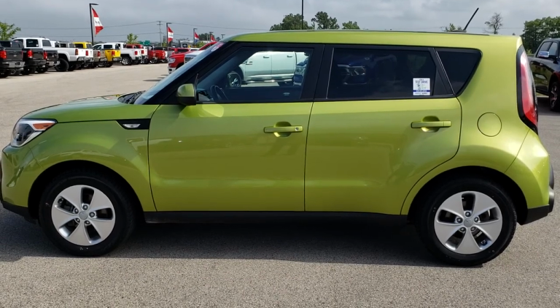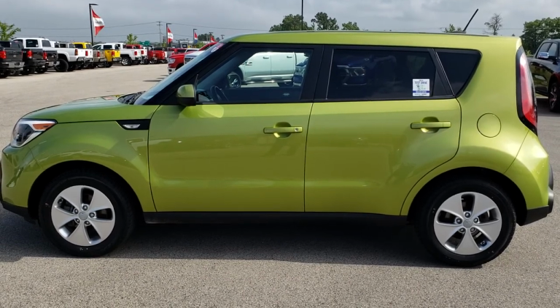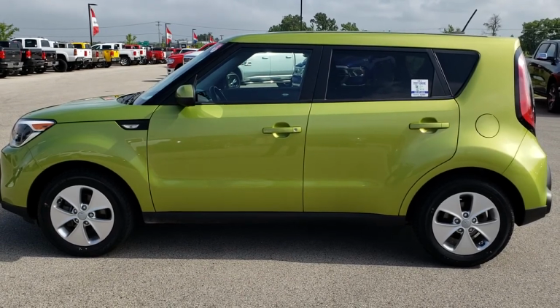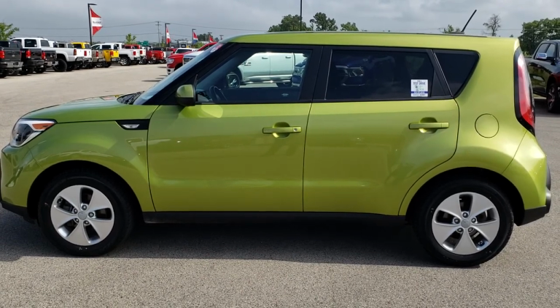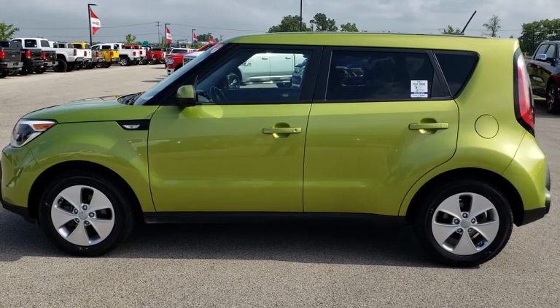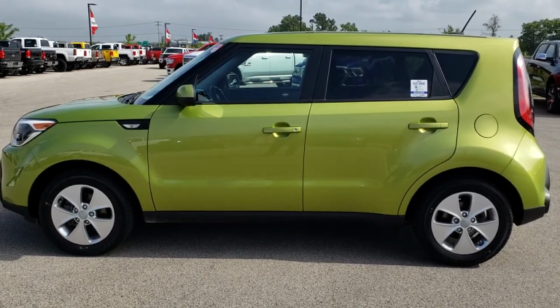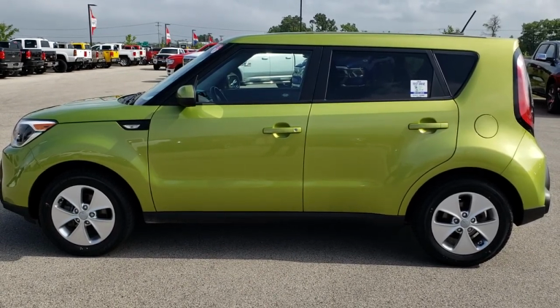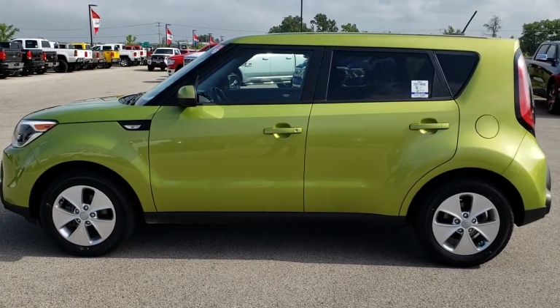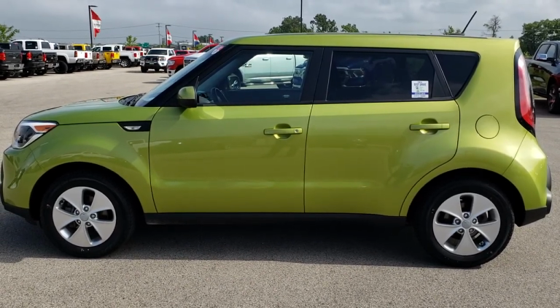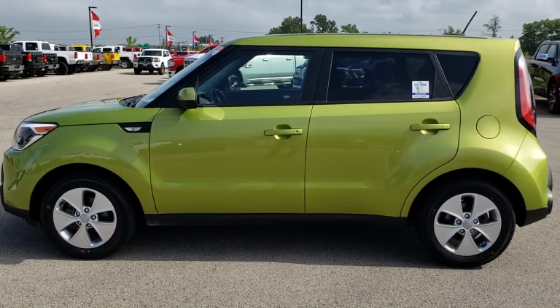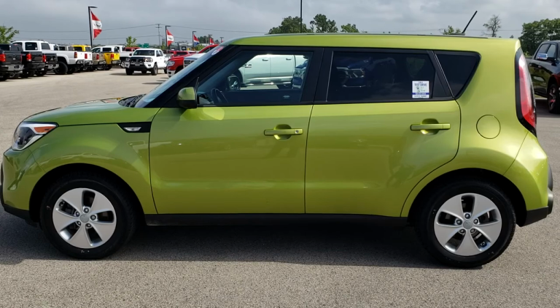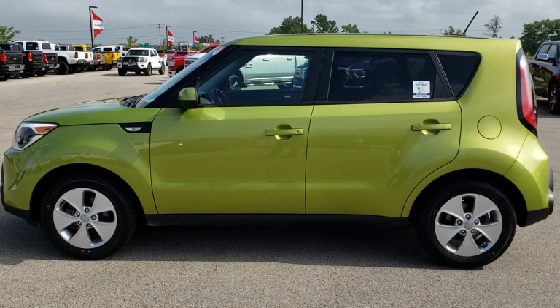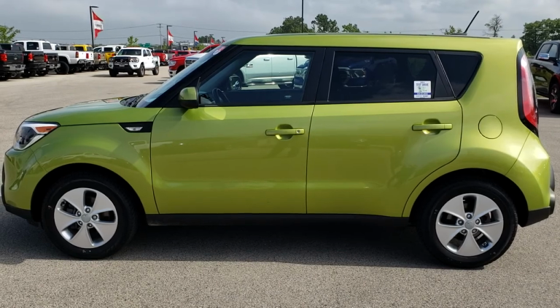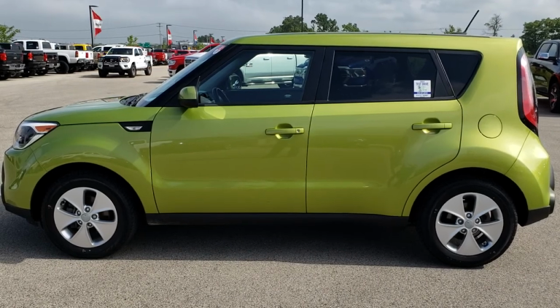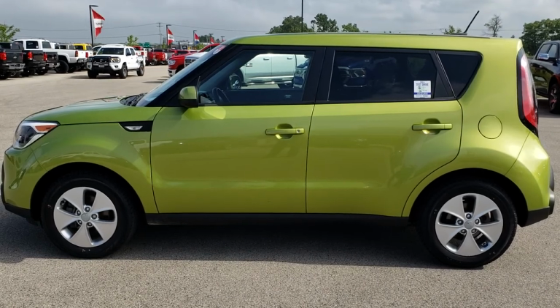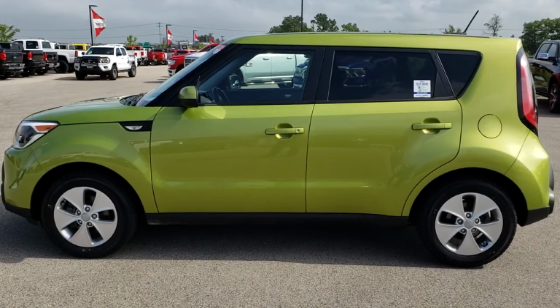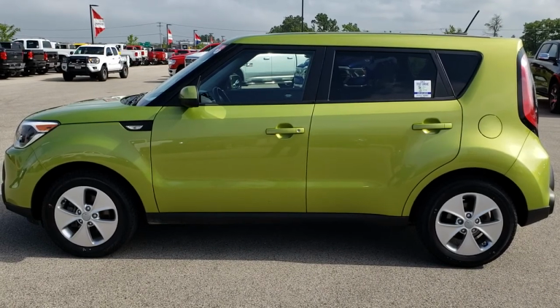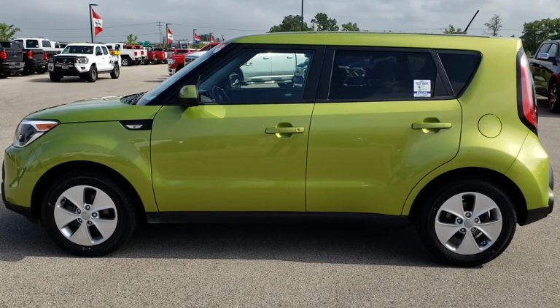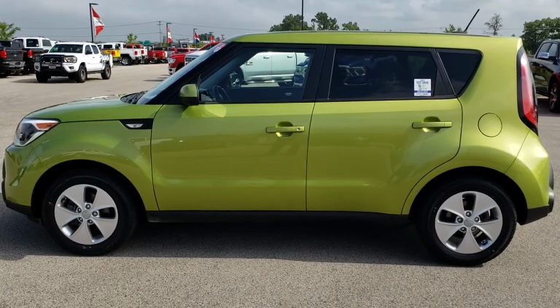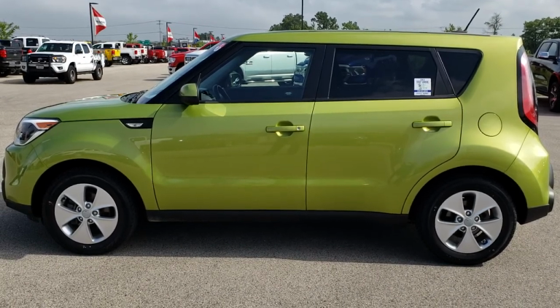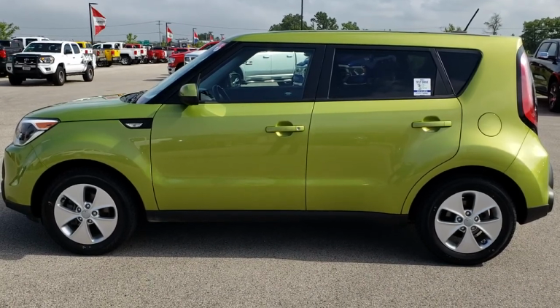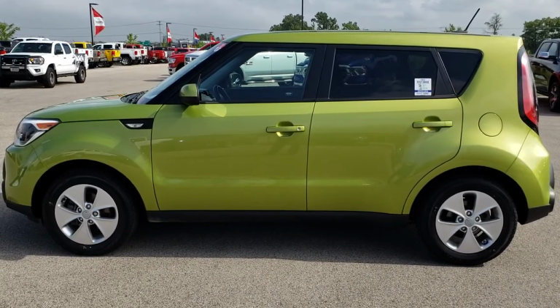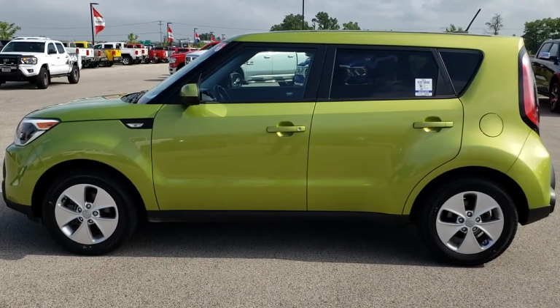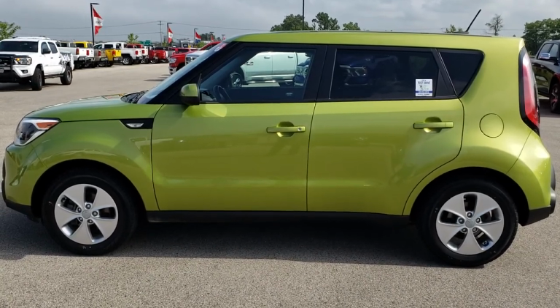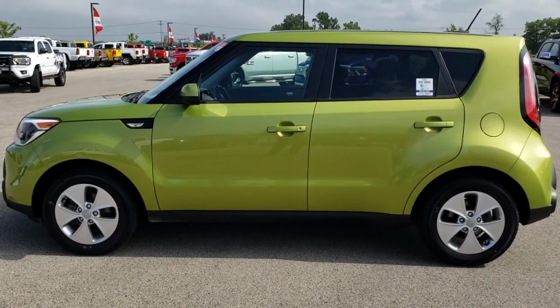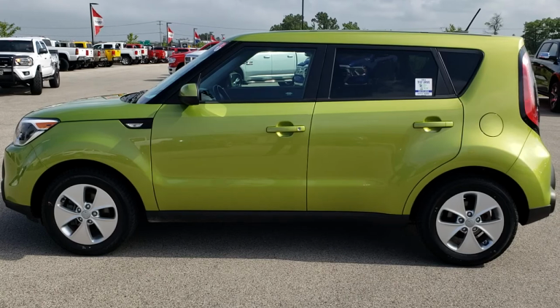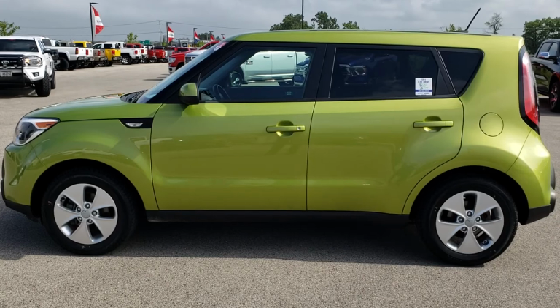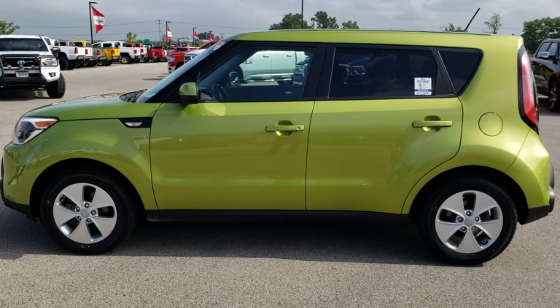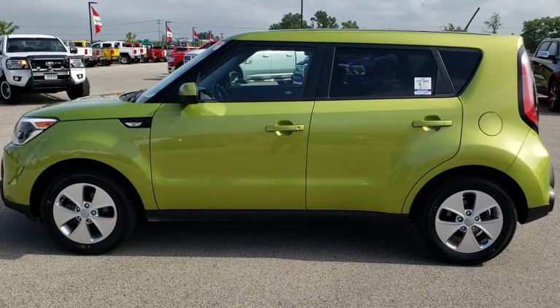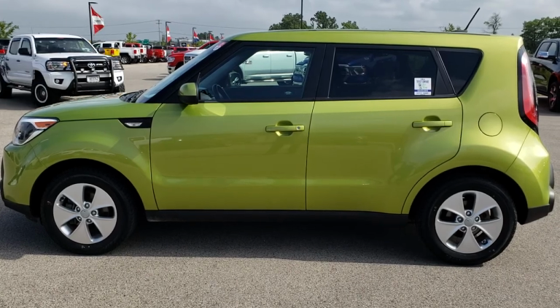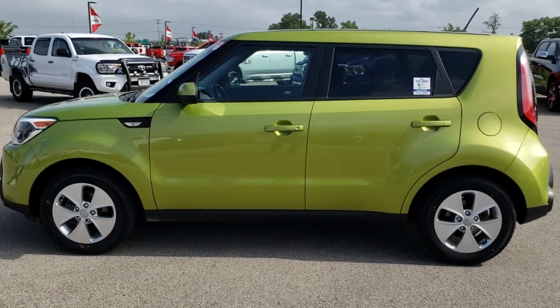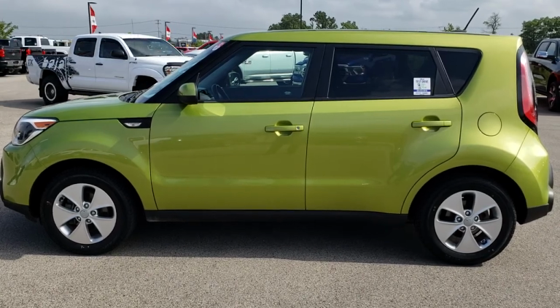If you want to make this Kia Soul yours, give us a call at 920-921-0850. Ask for one of our sales associates to make this vehicle yours today. Once again, that number is 920-921-0850.